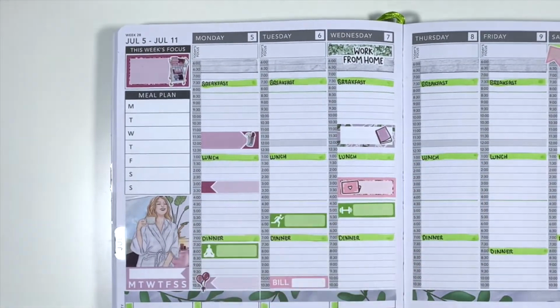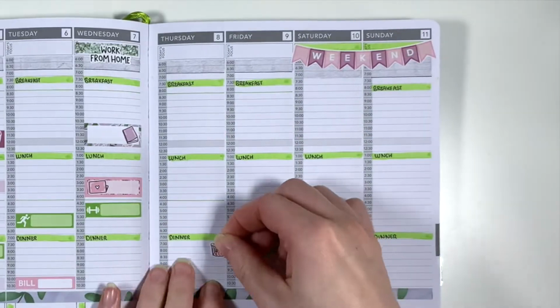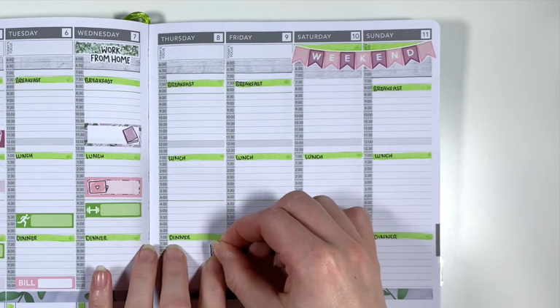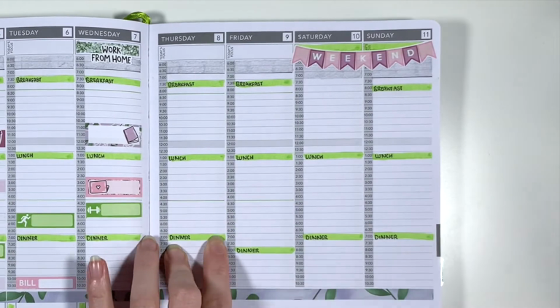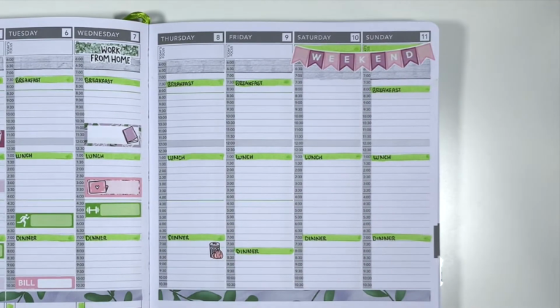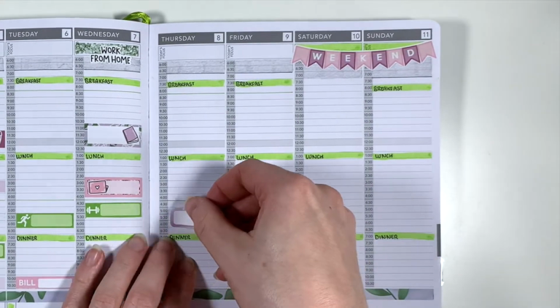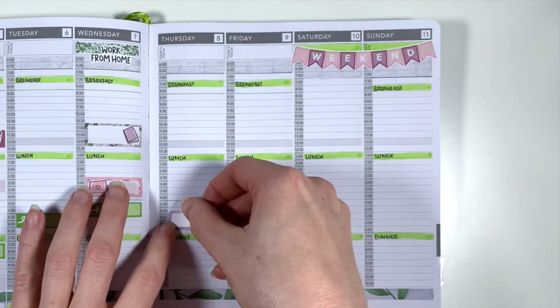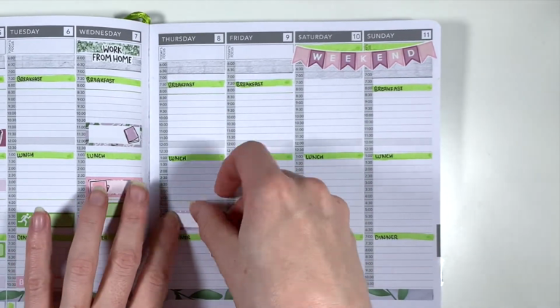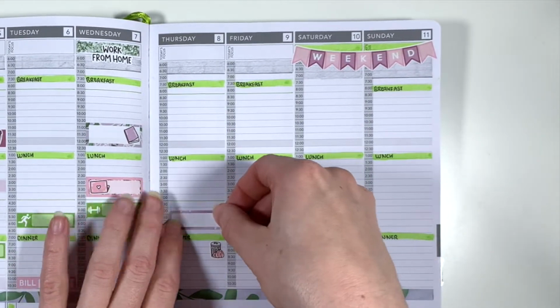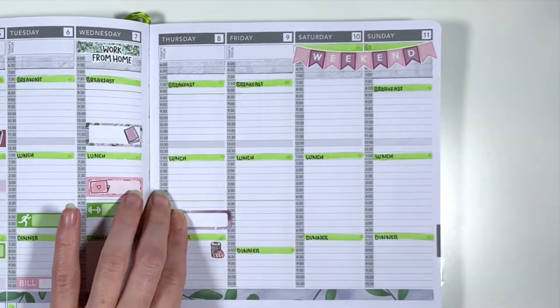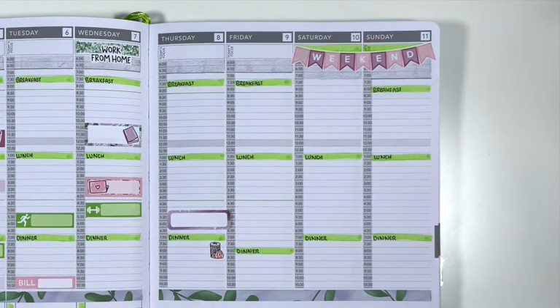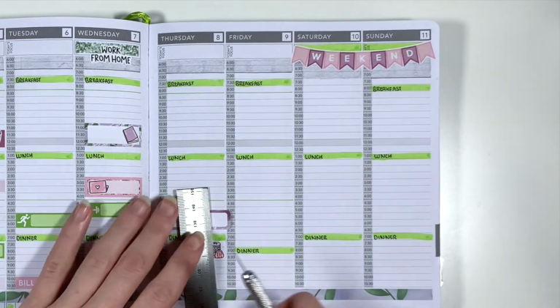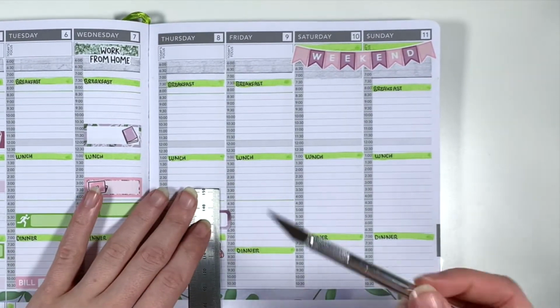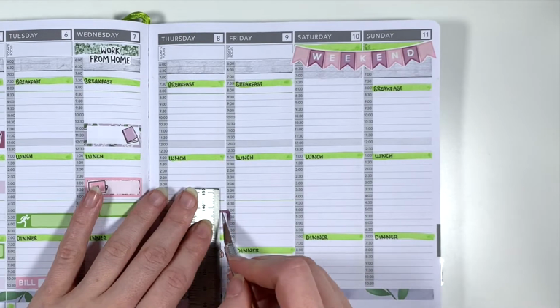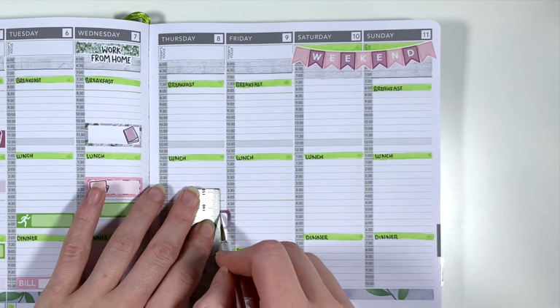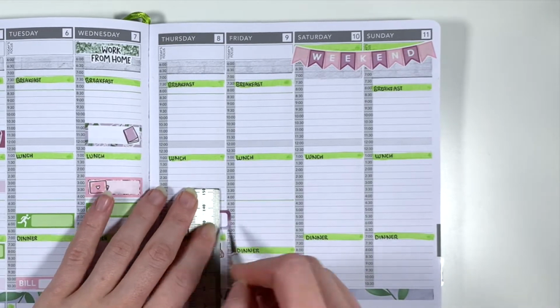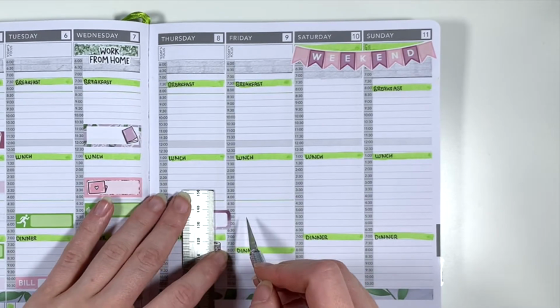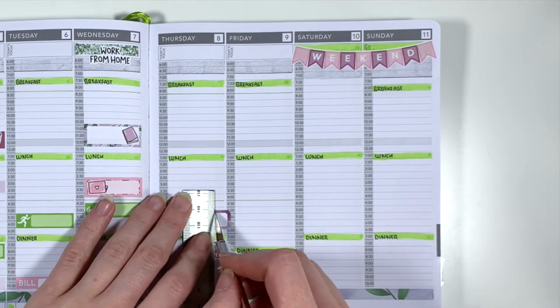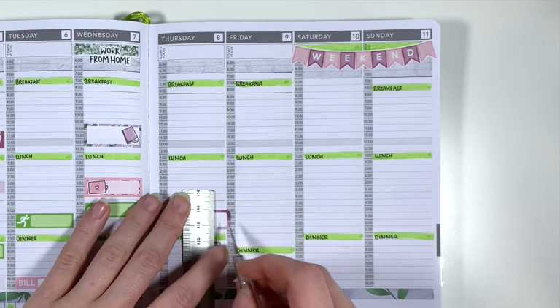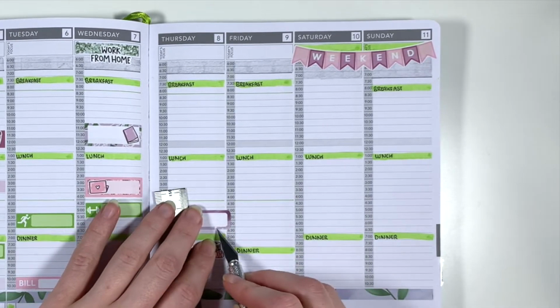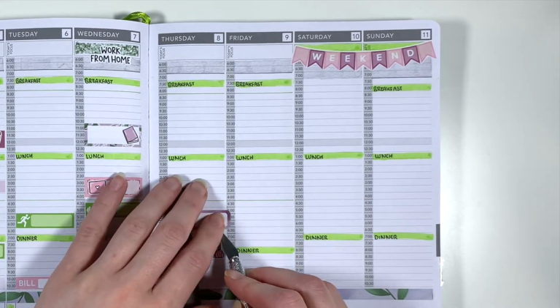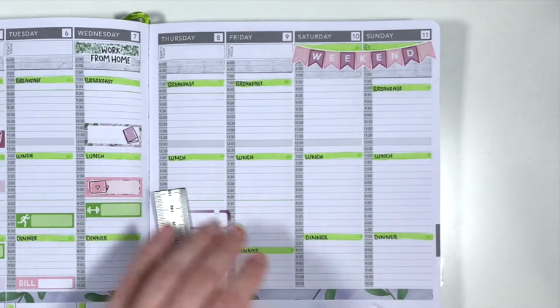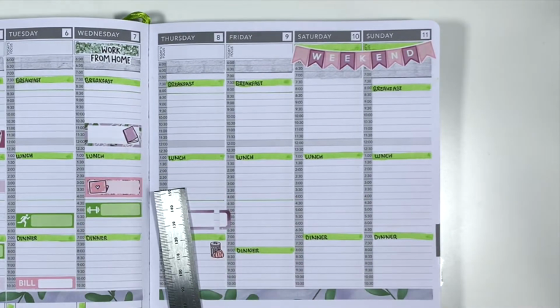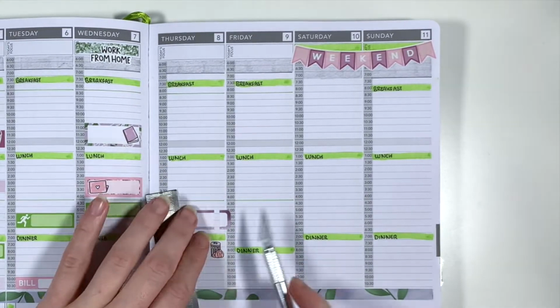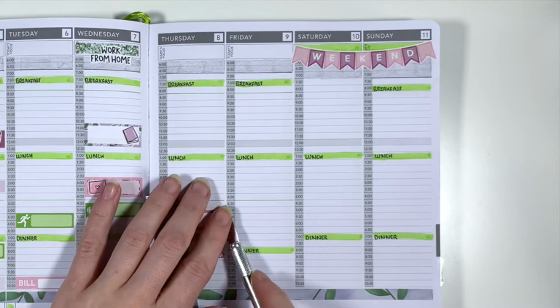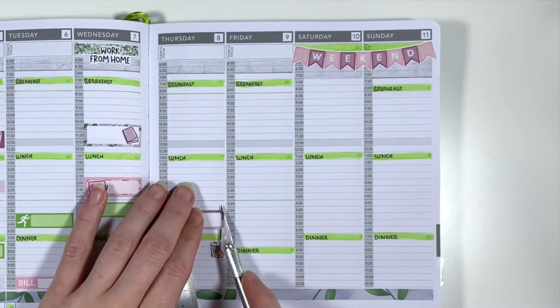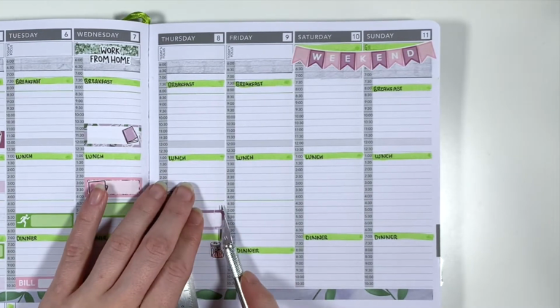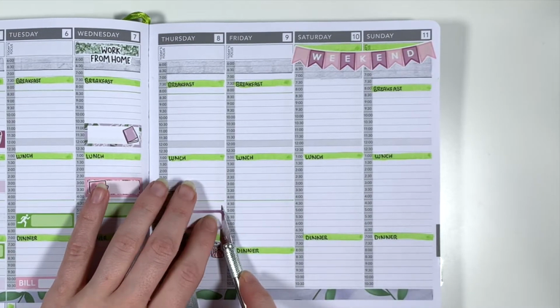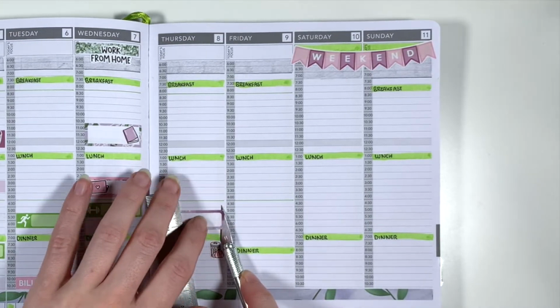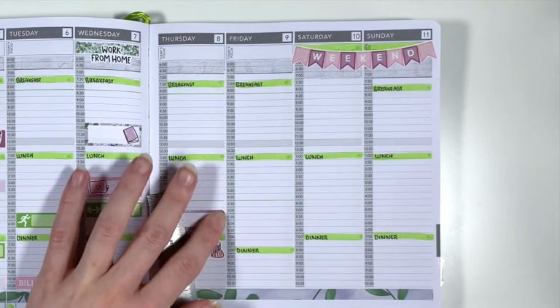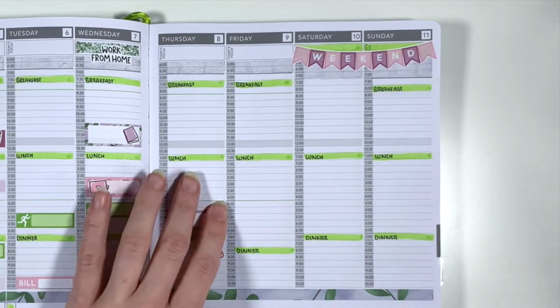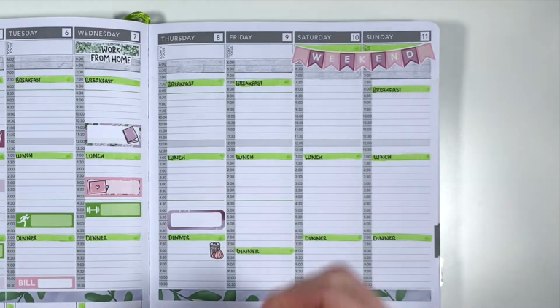Moving over to the second half of the week — I'm starting on Thursday by marking in that it was bin day using this bin icon from a Planner Face multi-colour doodle sheet. I'm next using a quarter box from the kit and a cute little cat doodle from a Planner Face freebie to mark in that we were going to be cat sitting for our friends while they were on holiday.